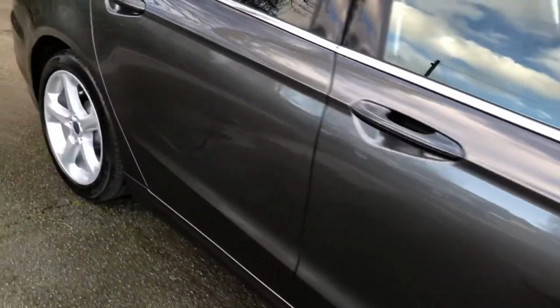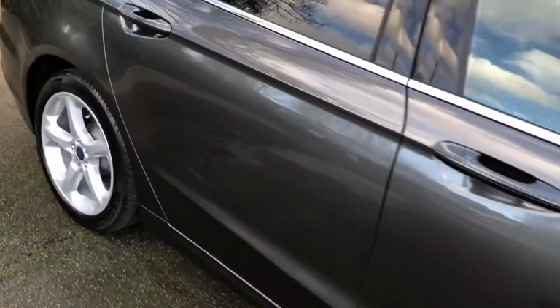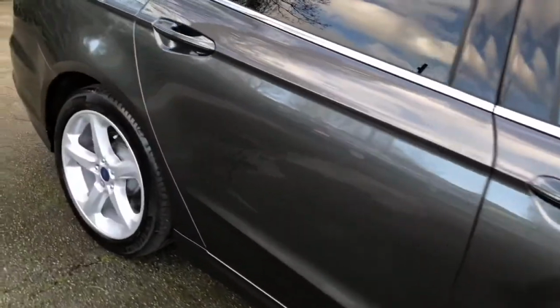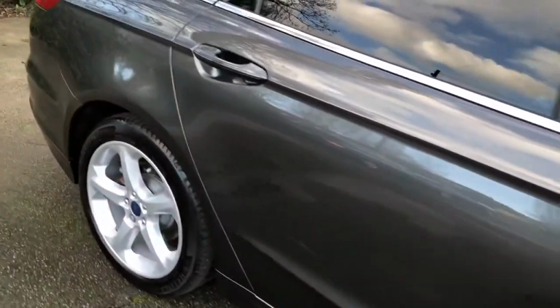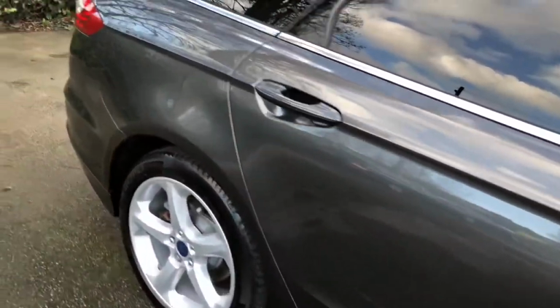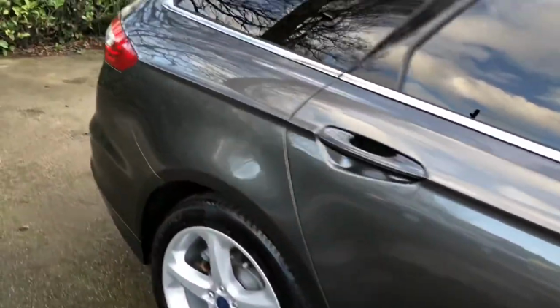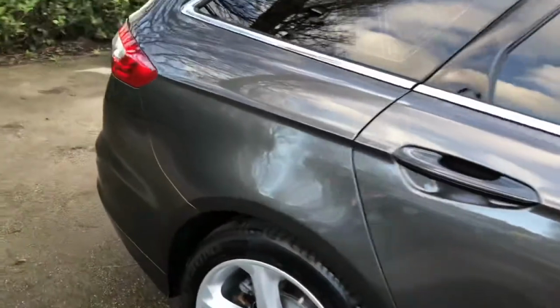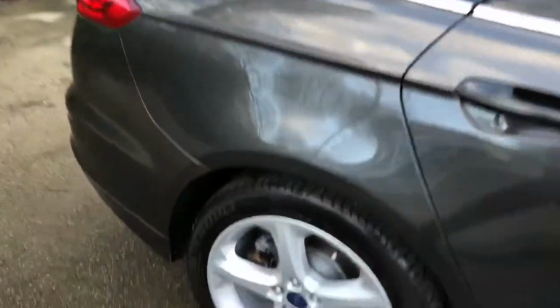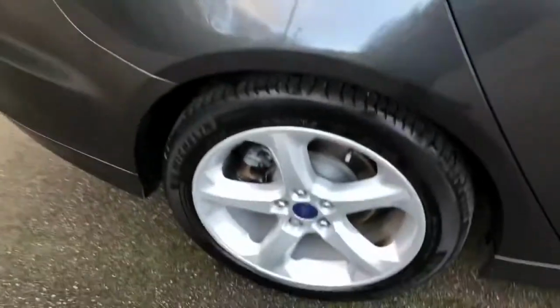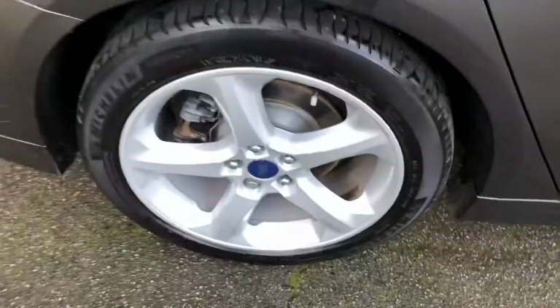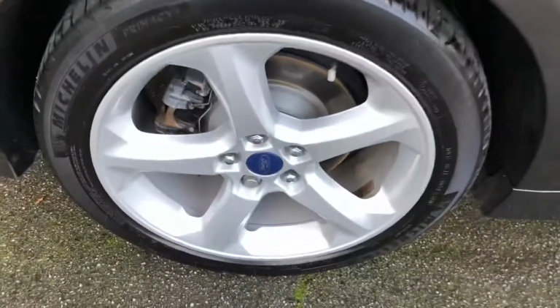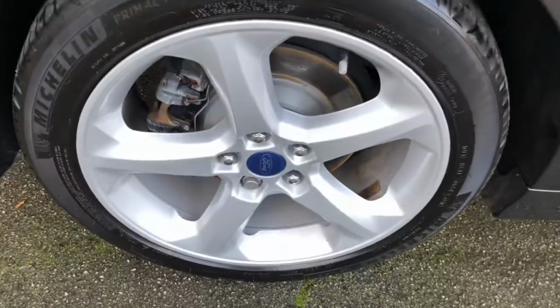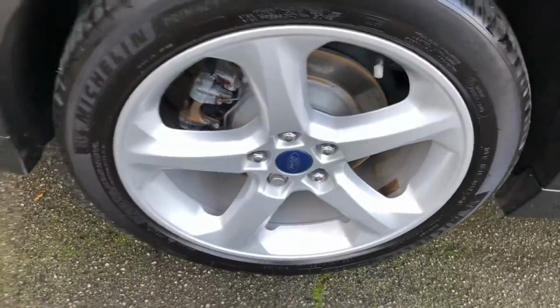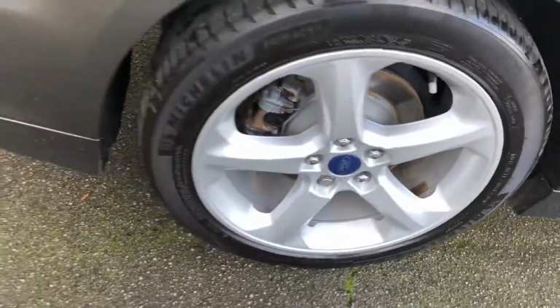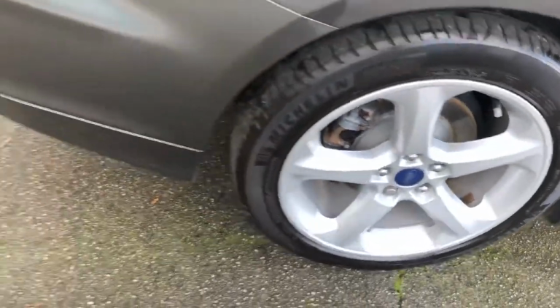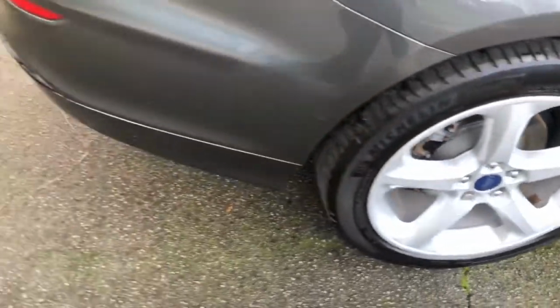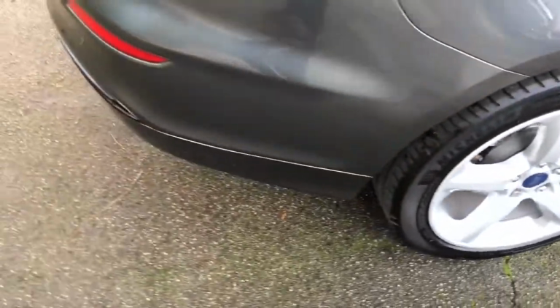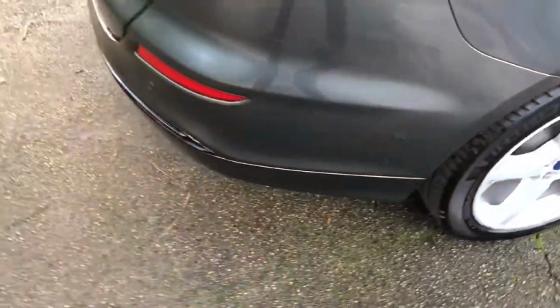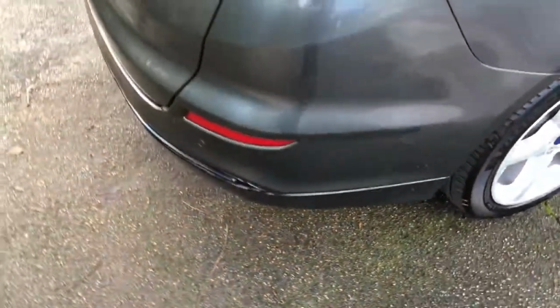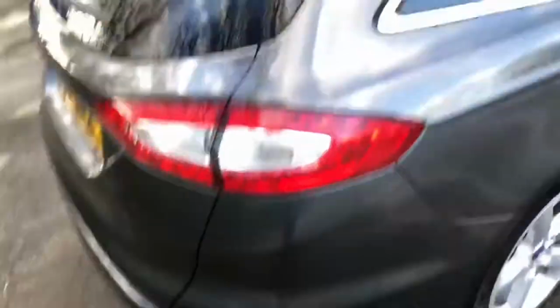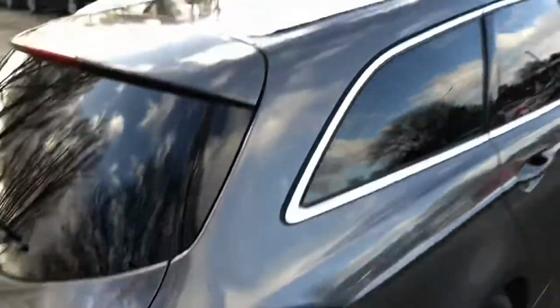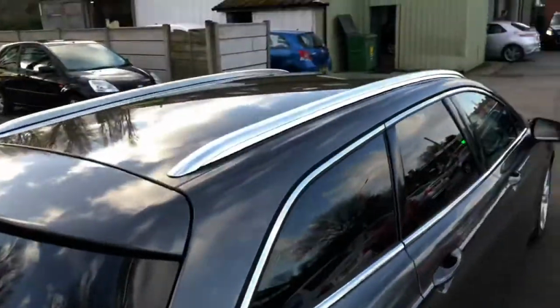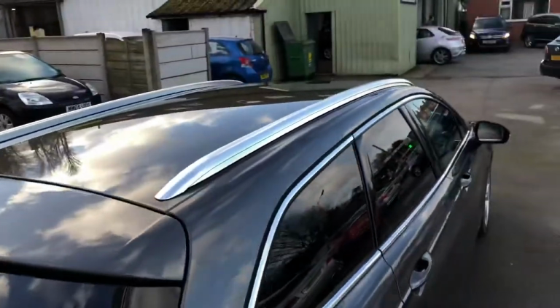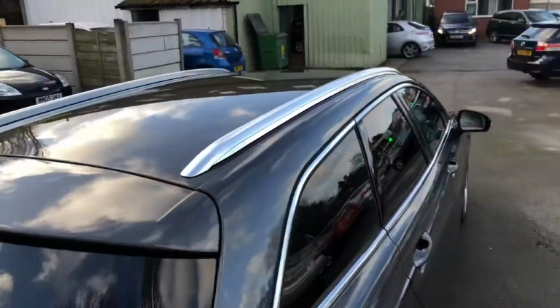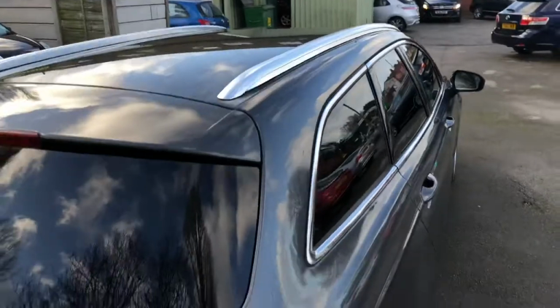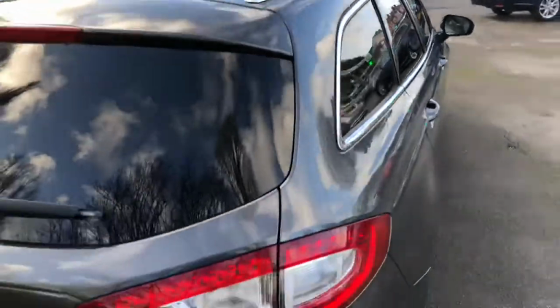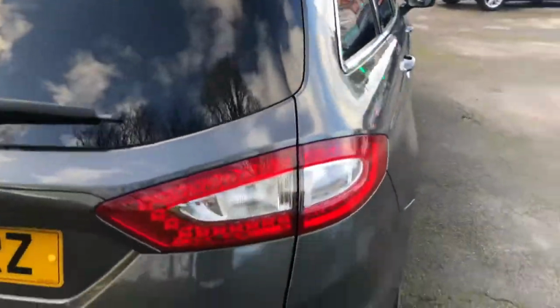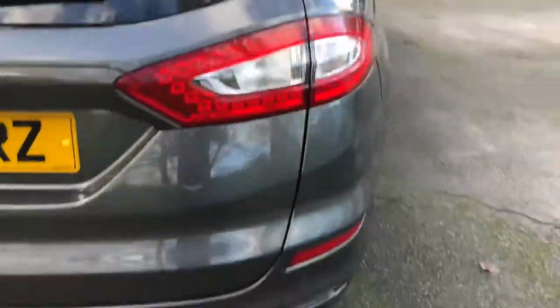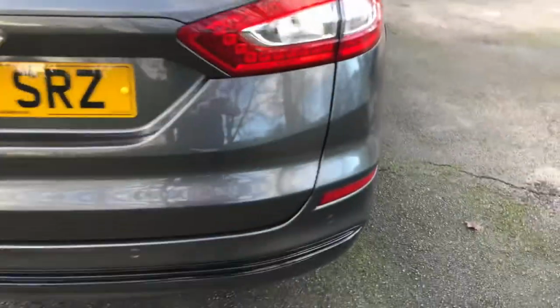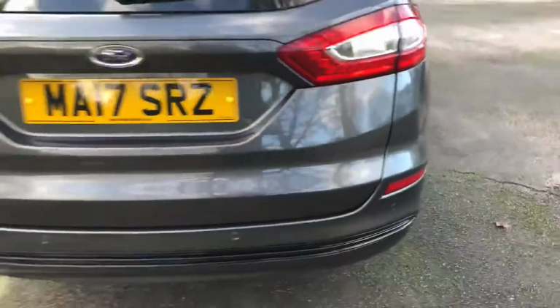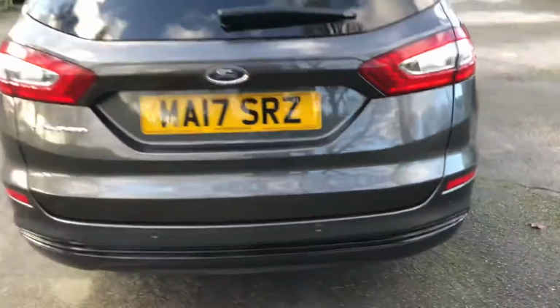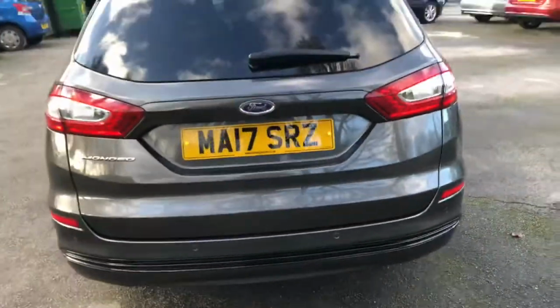This is the Titanium version, full of tech including satellite navigation, Bluetooth technology, lane keep assist with traffic sign recognition, automatic lights with rain sensing wipers, cruise control — the list goes on.